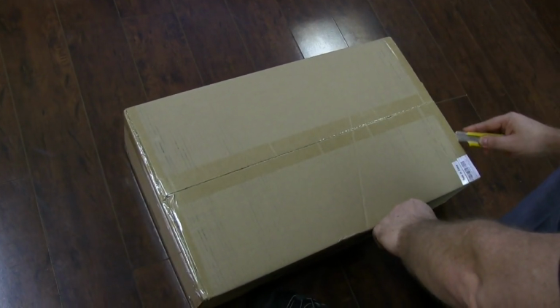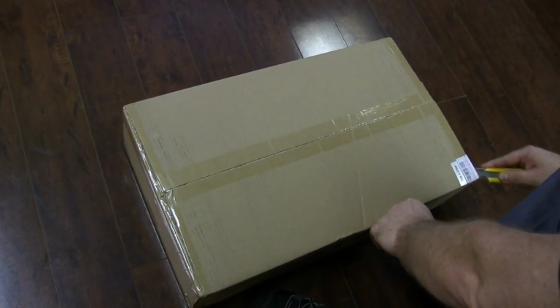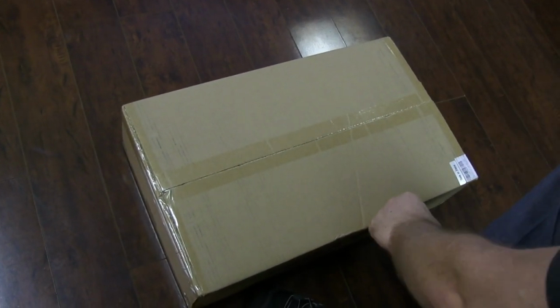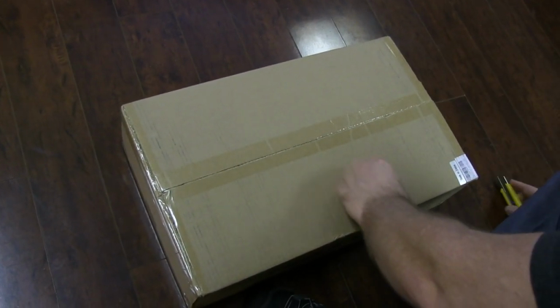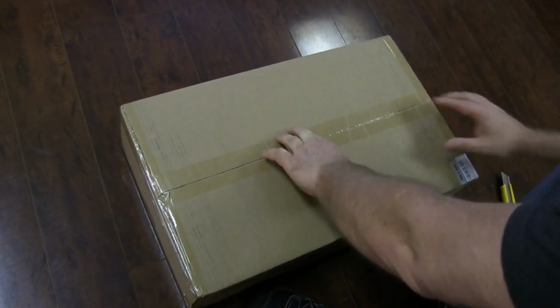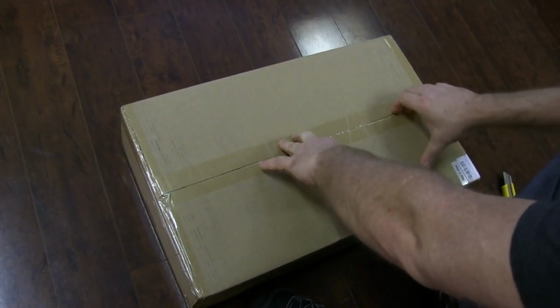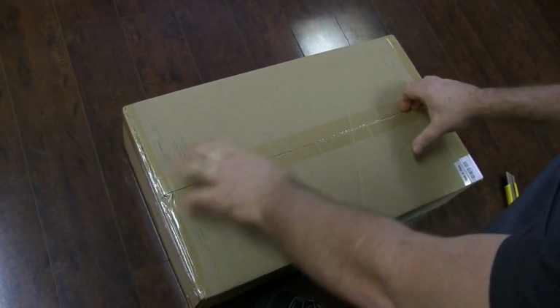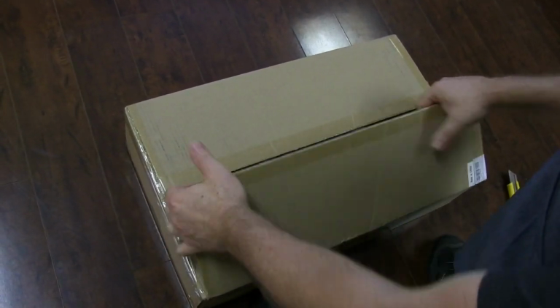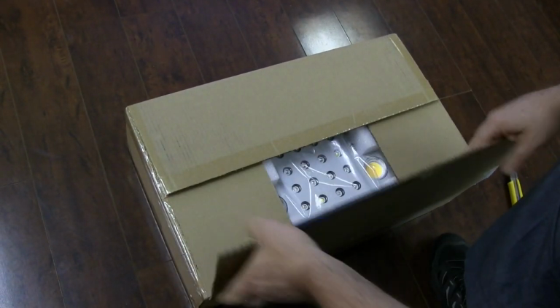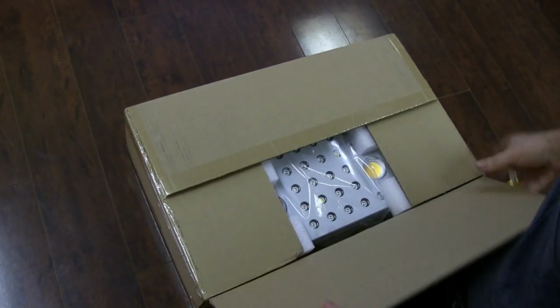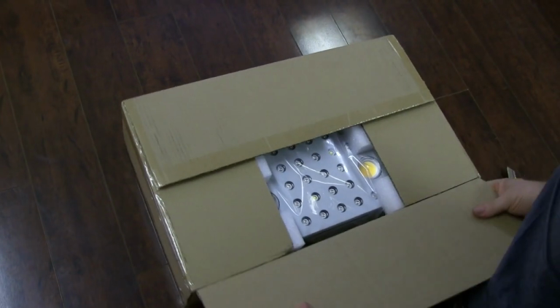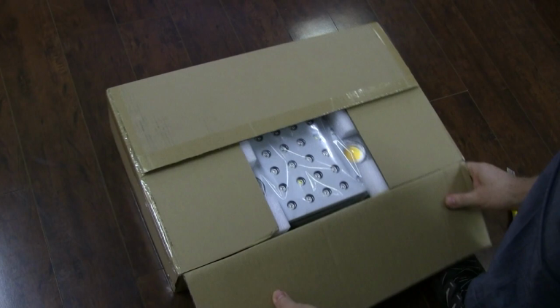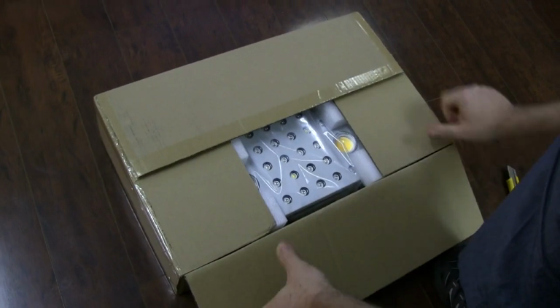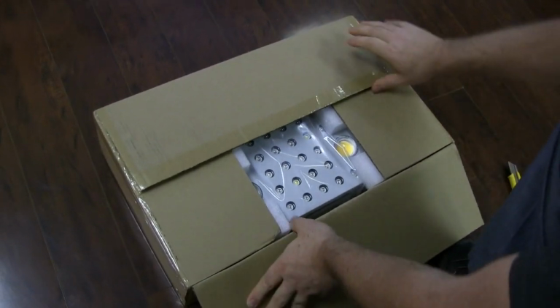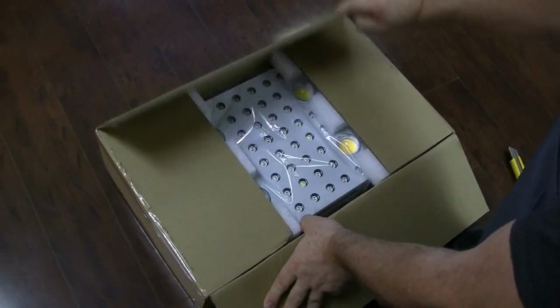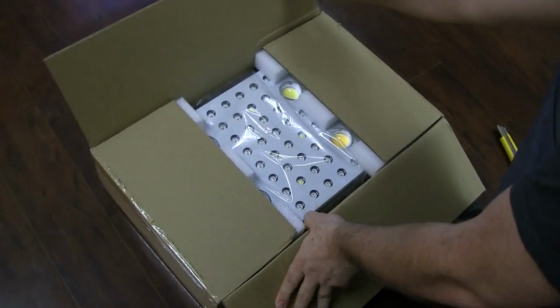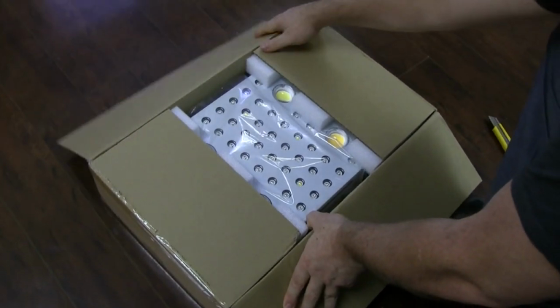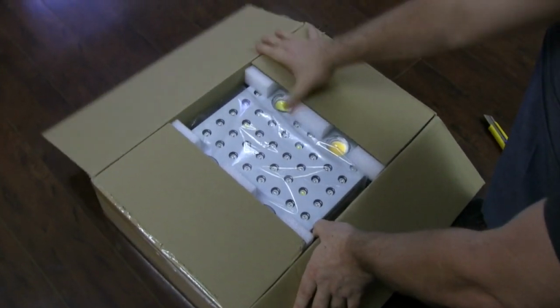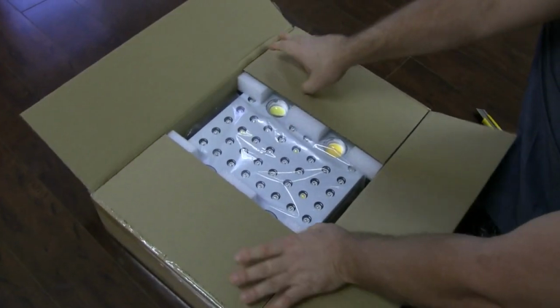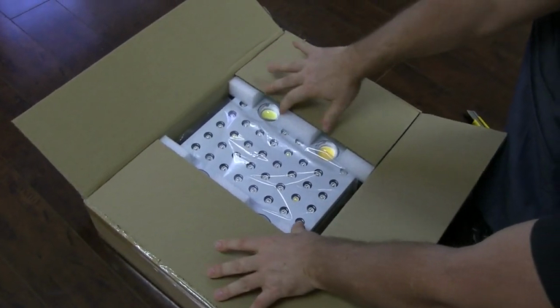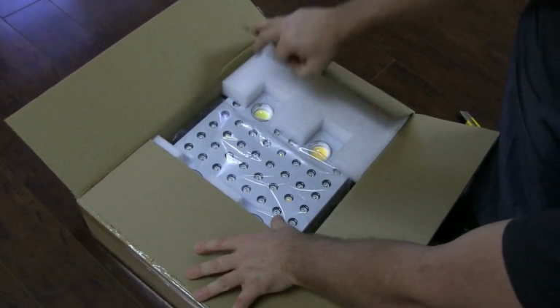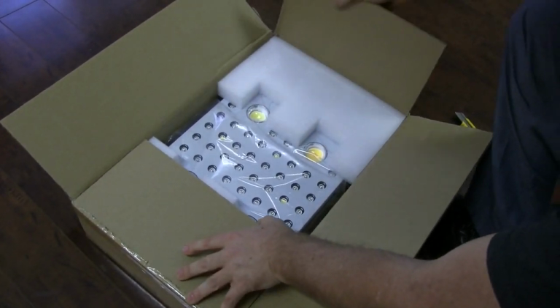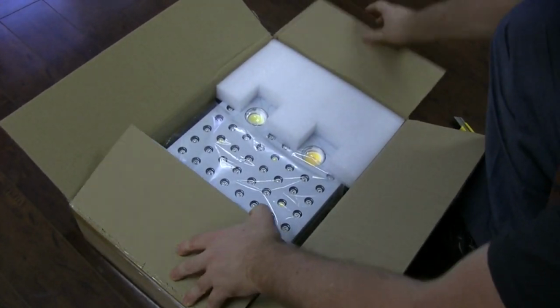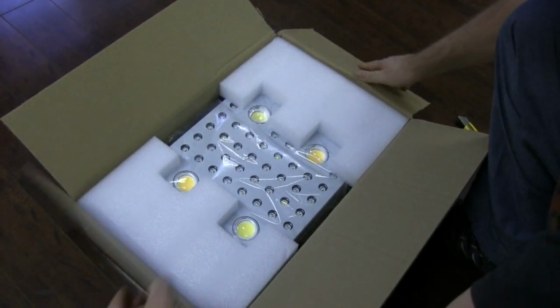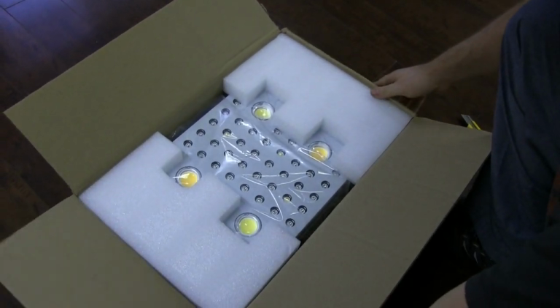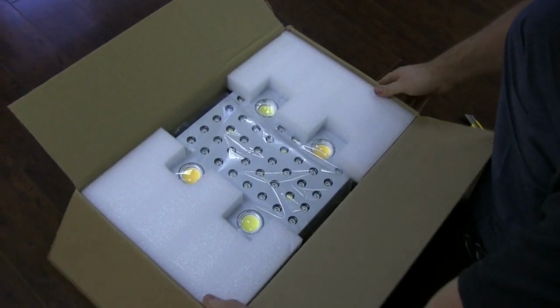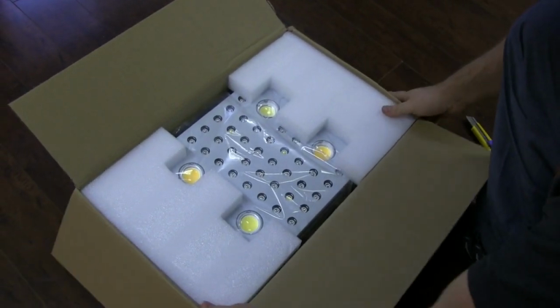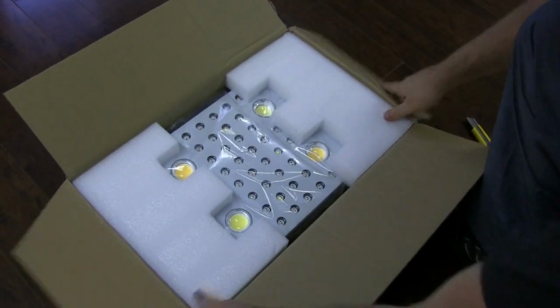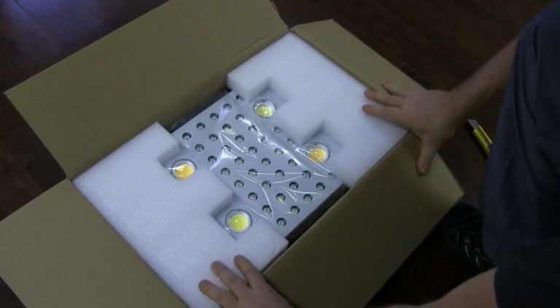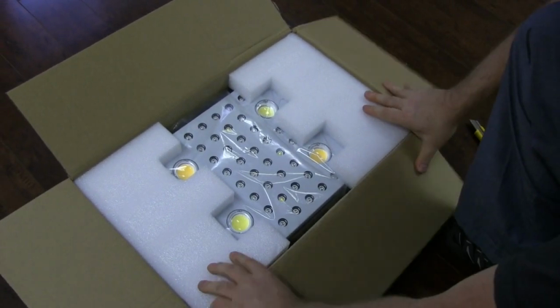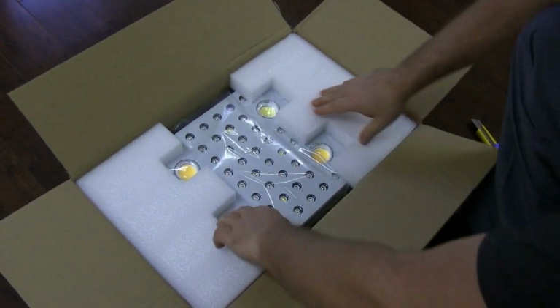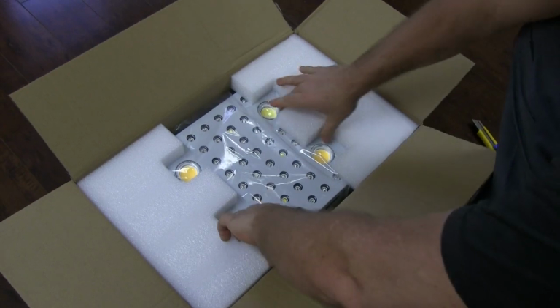I hope to eventually put together a separate video showing the light in action documenting my results, but for now let's open our package and see what's inside.